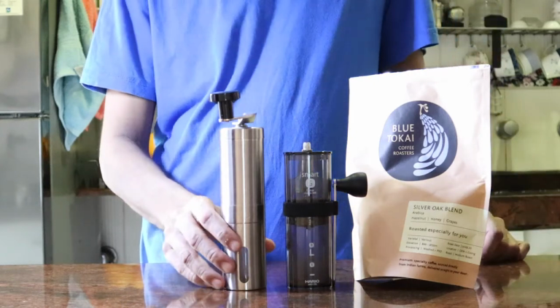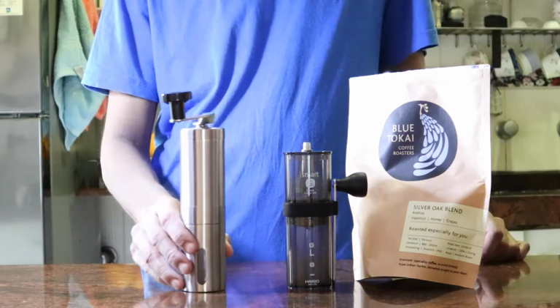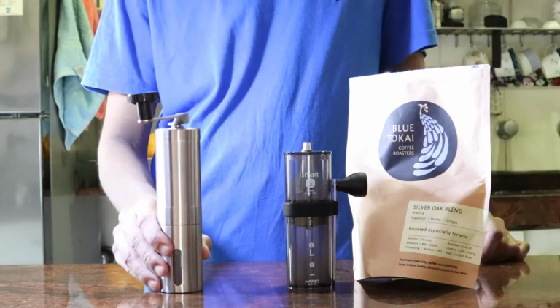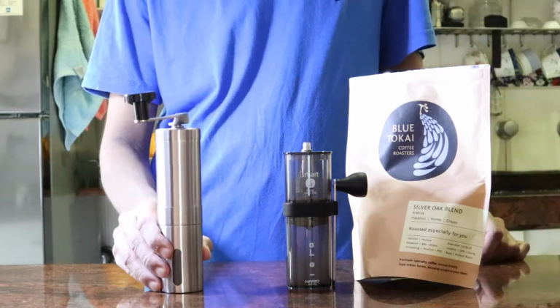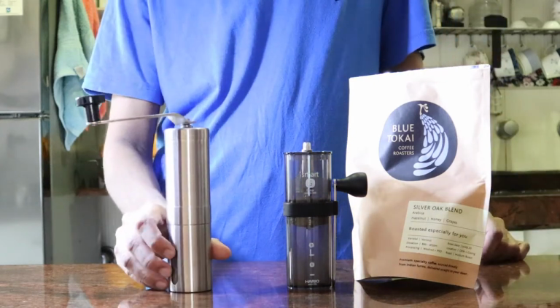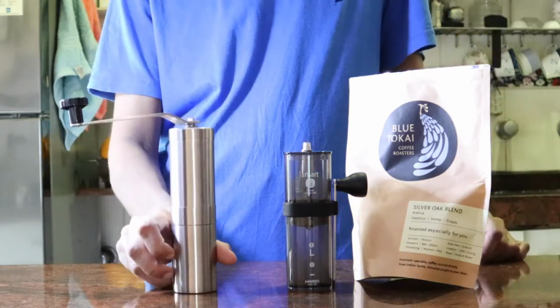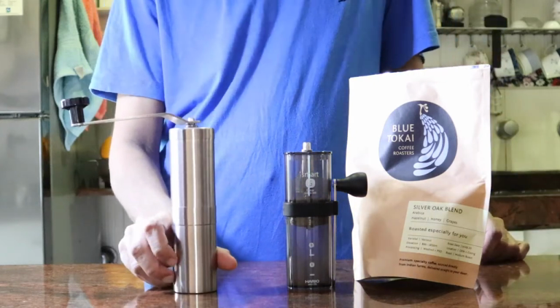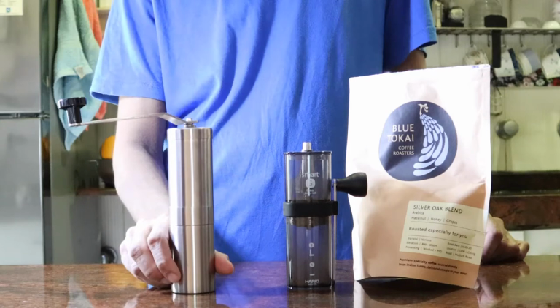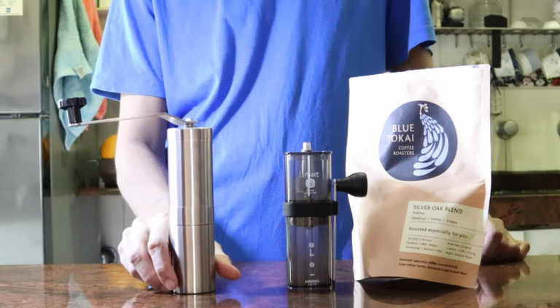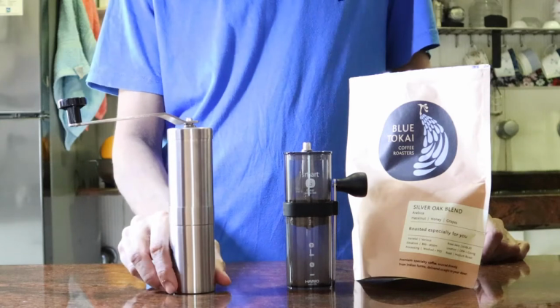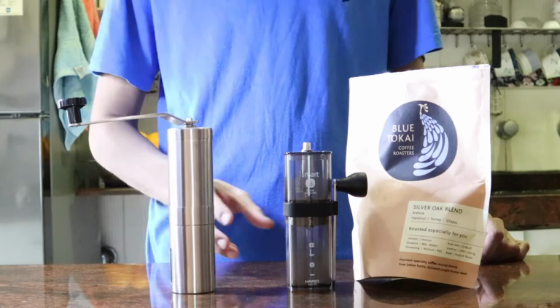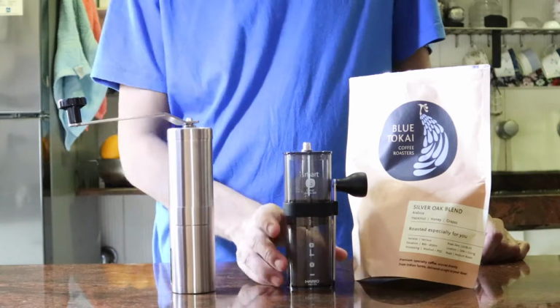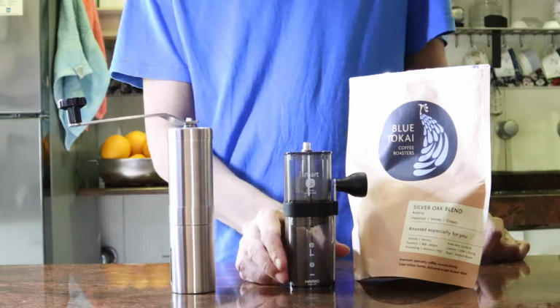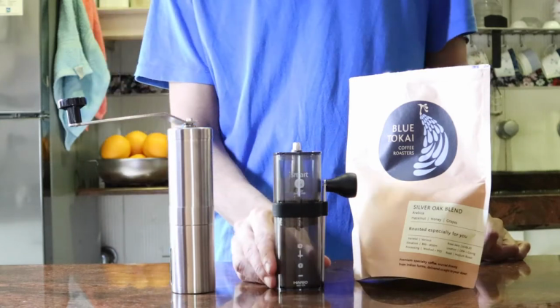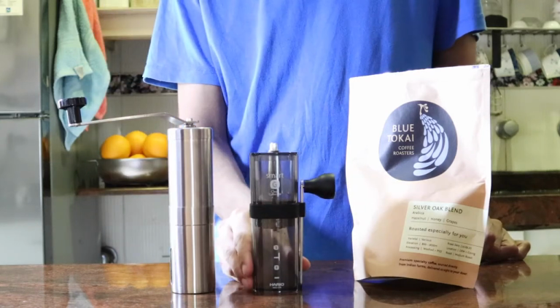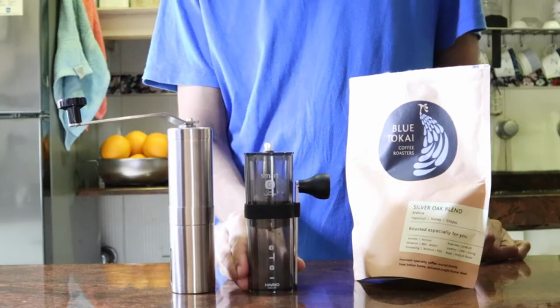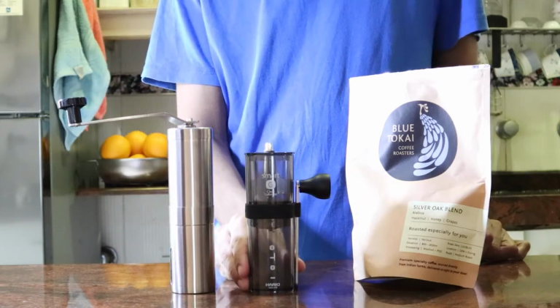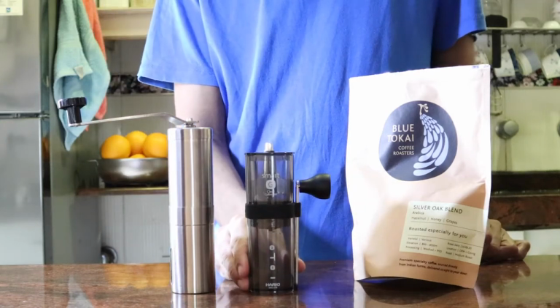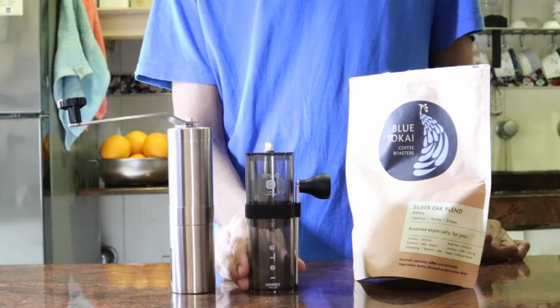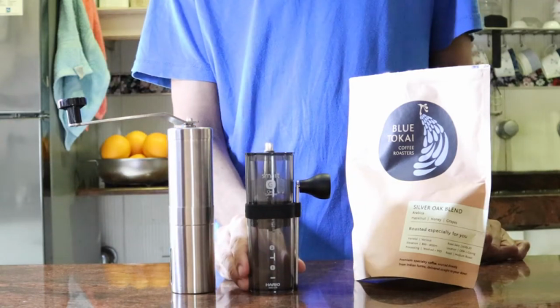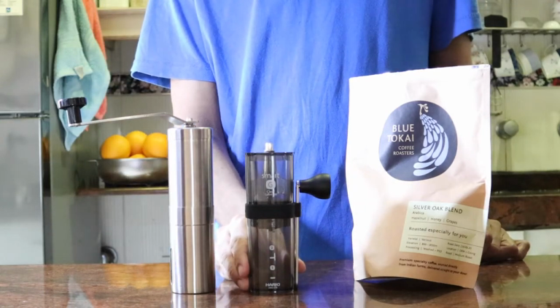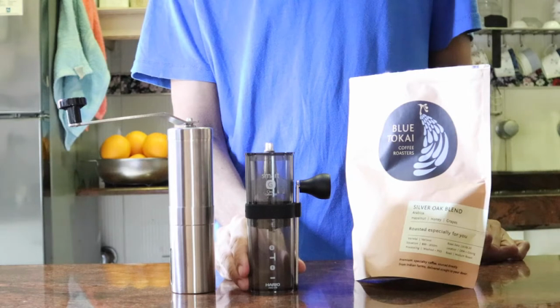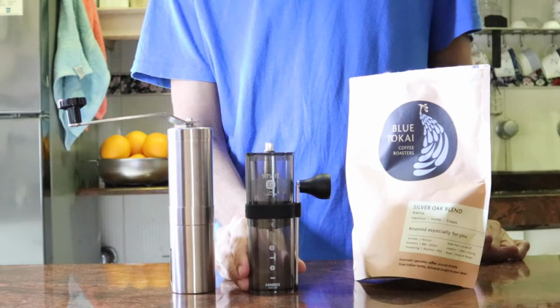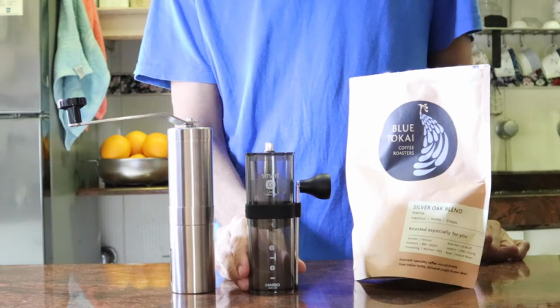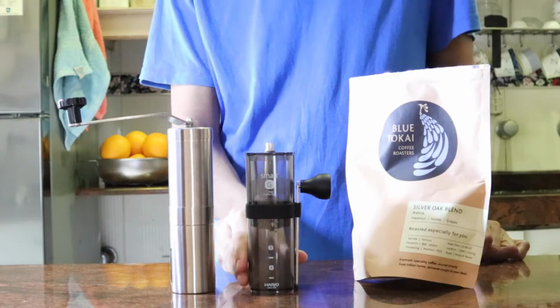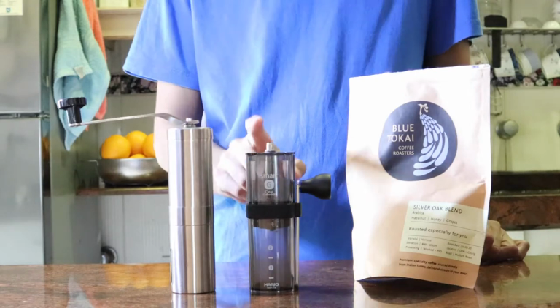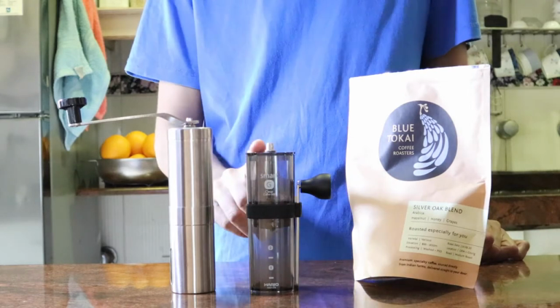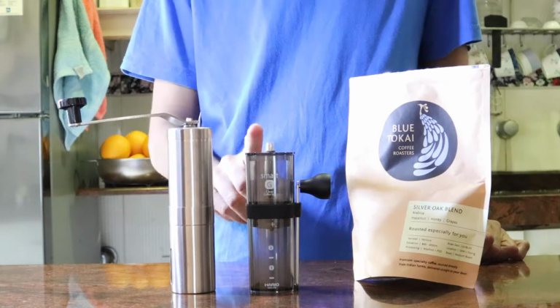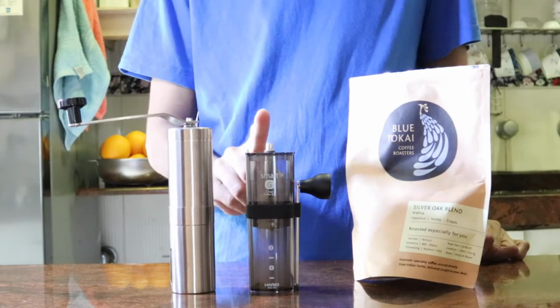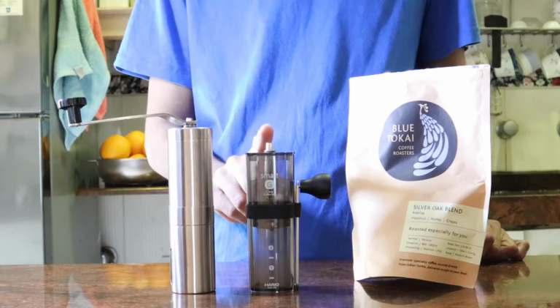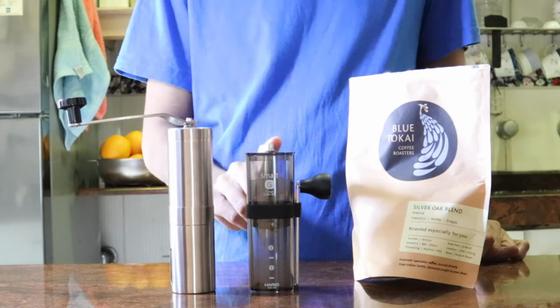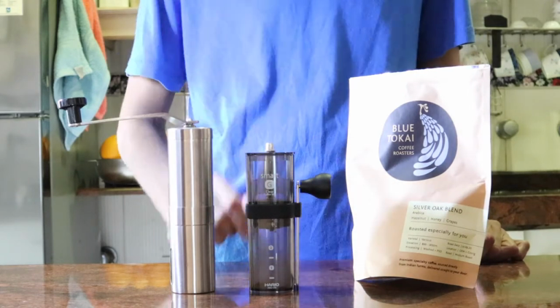Then you have cheap hand grinders and high-end hand grinders like the Hario Smart G. You can use either, but using a good grinder makes a world of difference and I'll show you why.